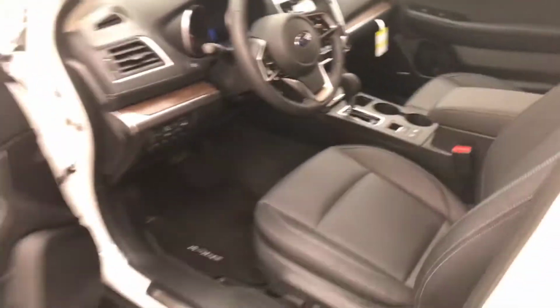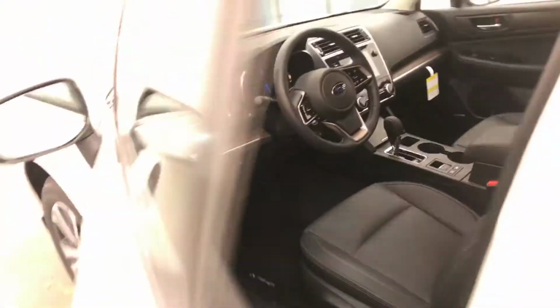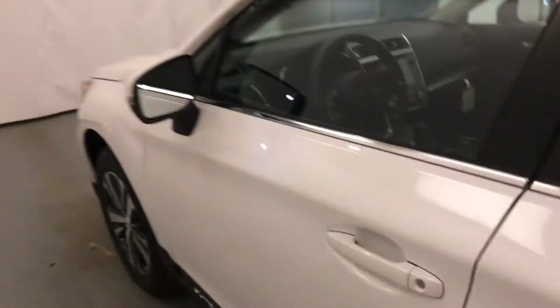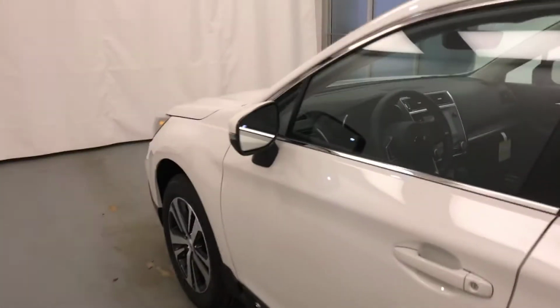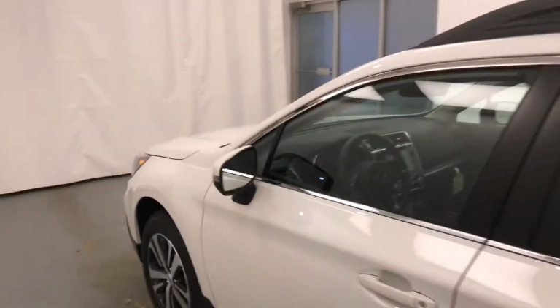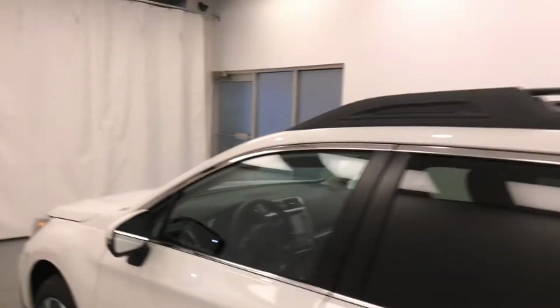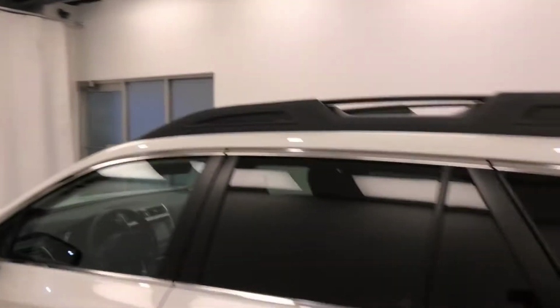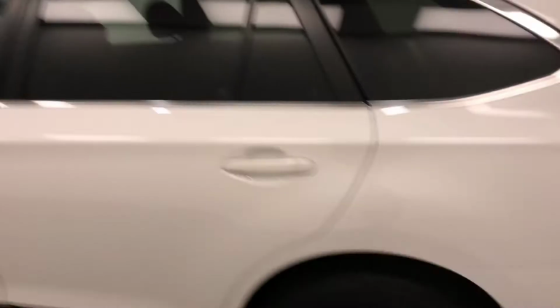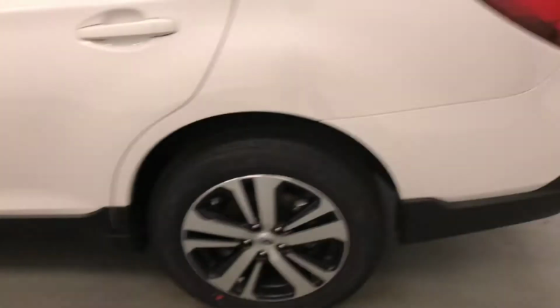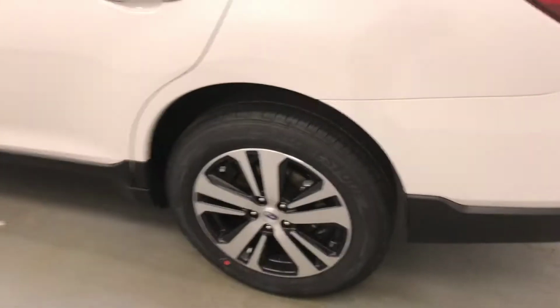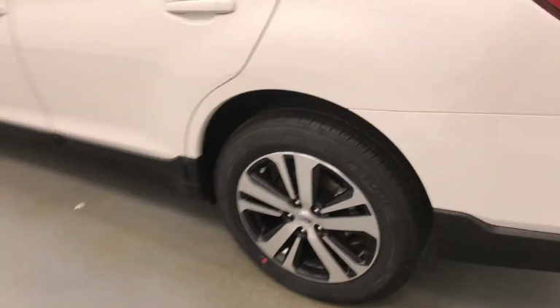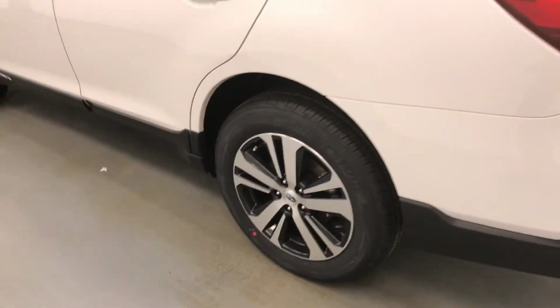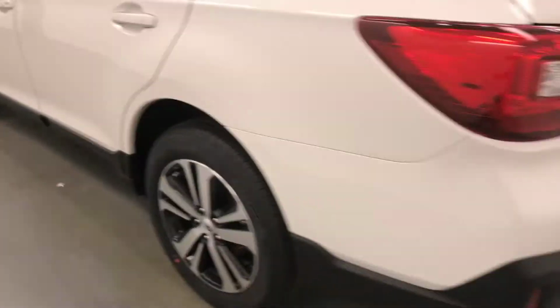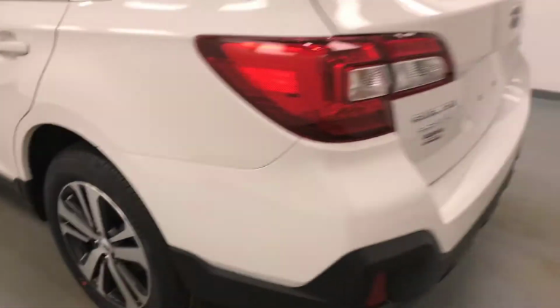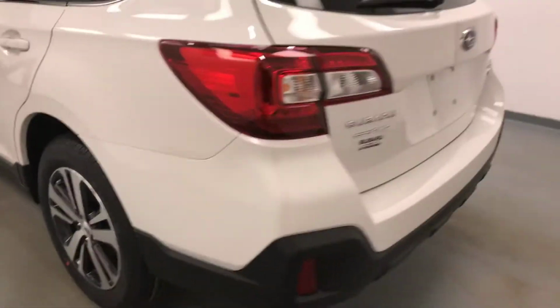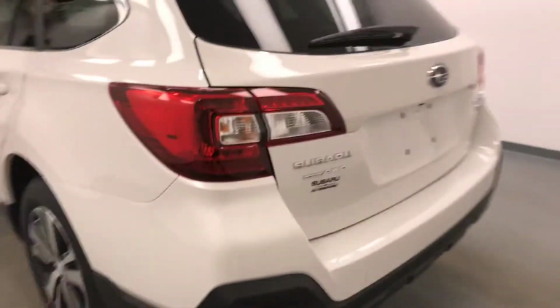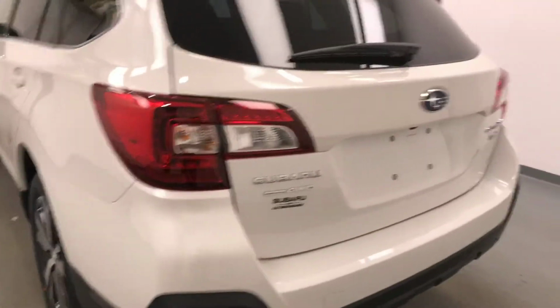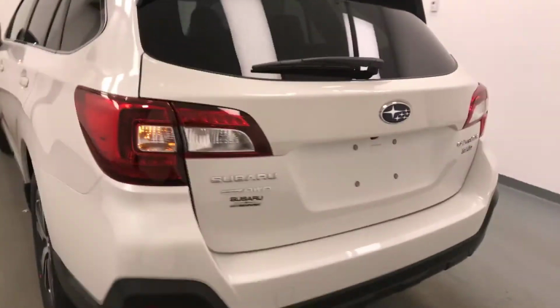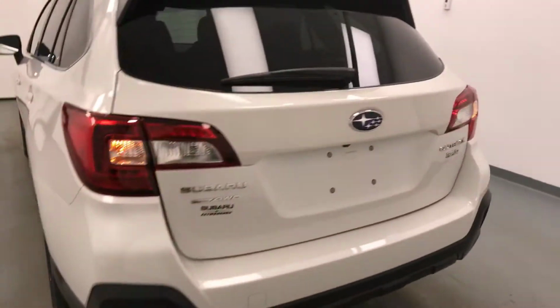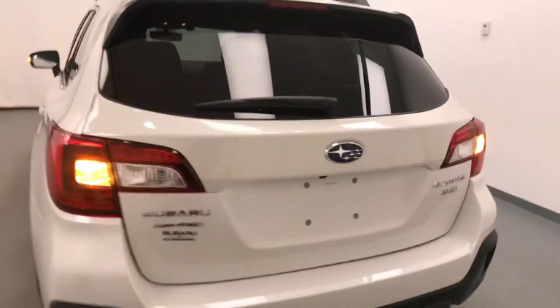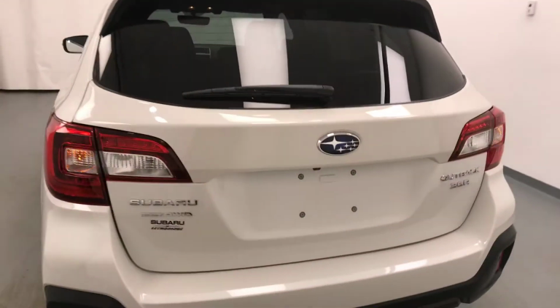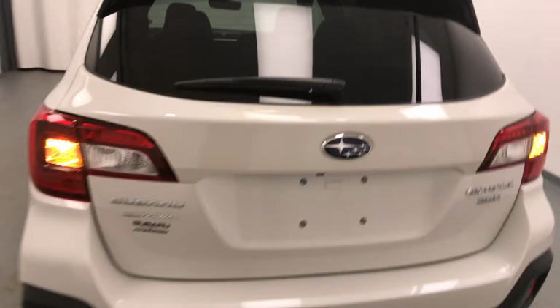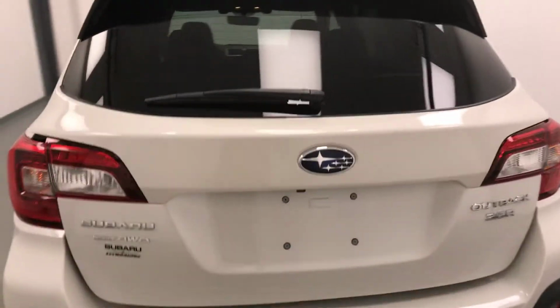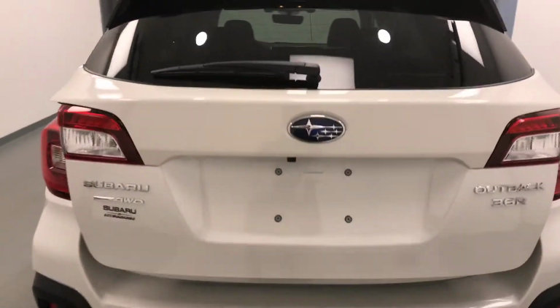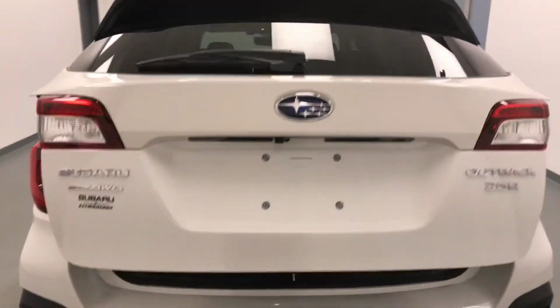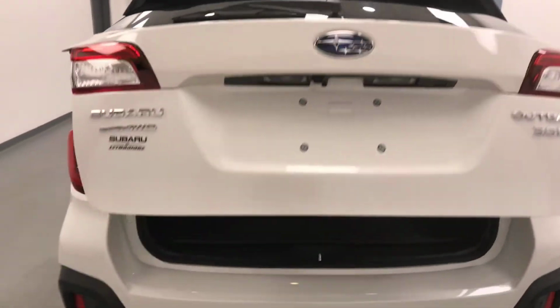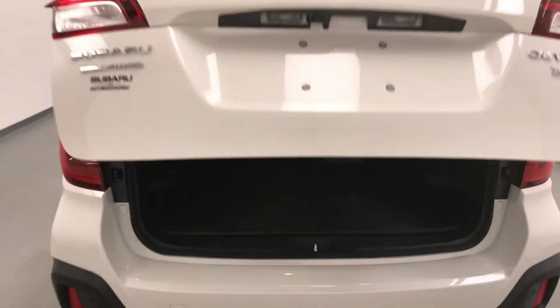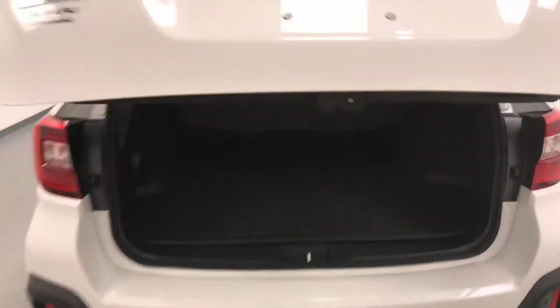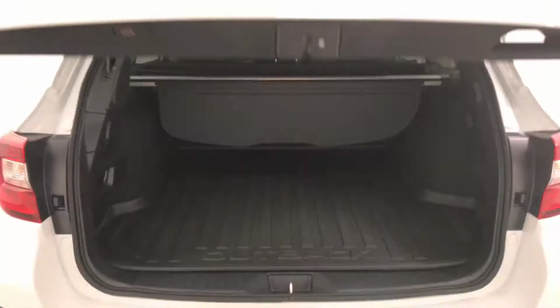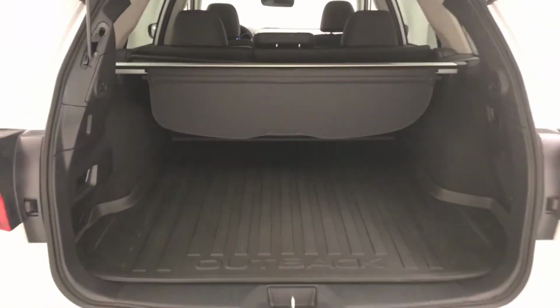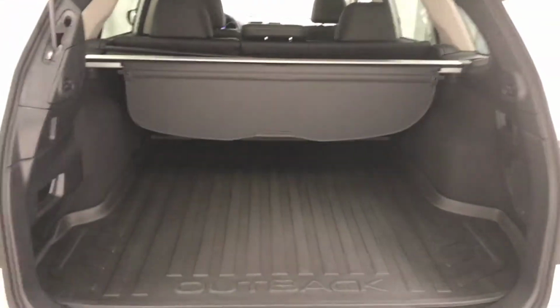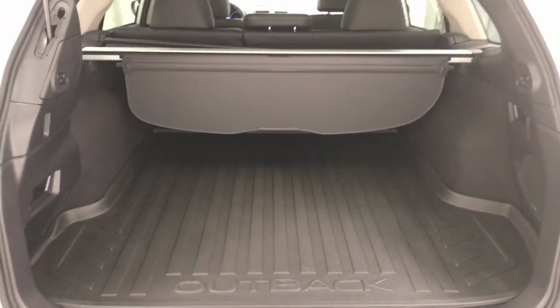Moving on to external features, we have heated mirrors, roof rack, 17 inch alloy rims, rear parking assist, backup camera, remote trunk release, power hatch, cargo cover, and more cargo space.